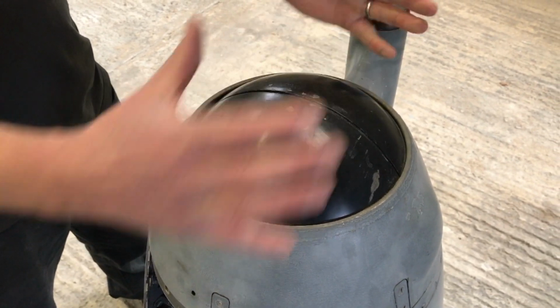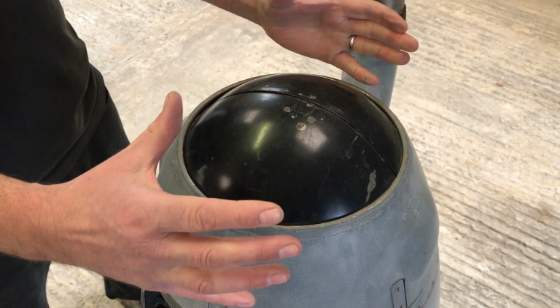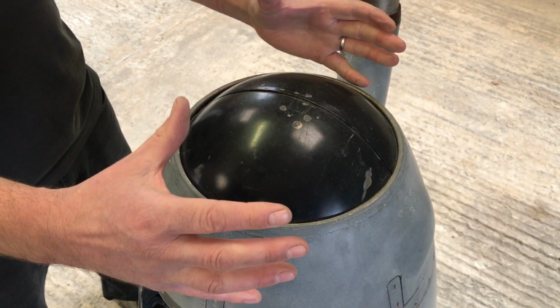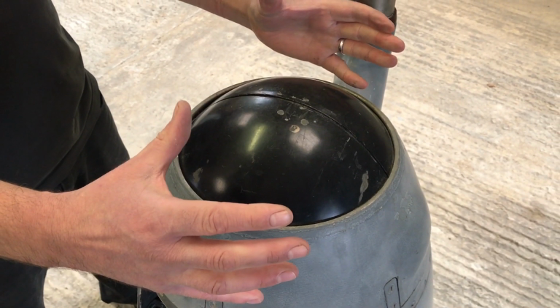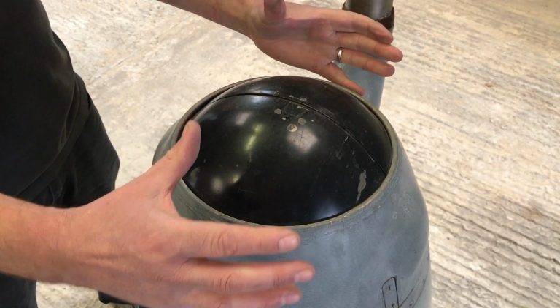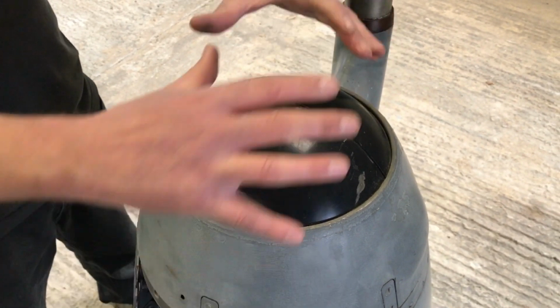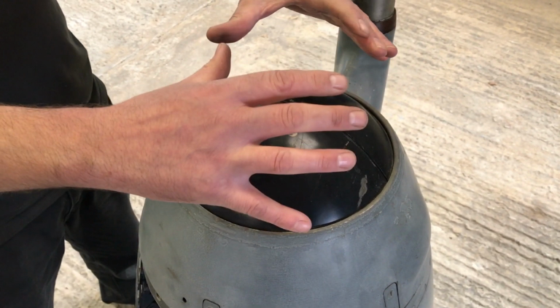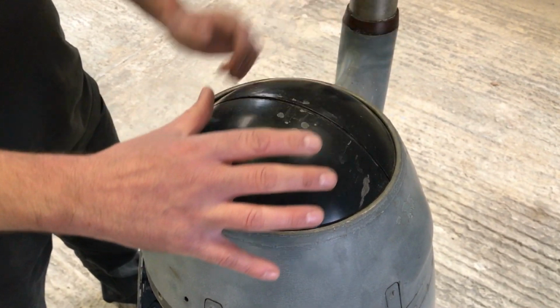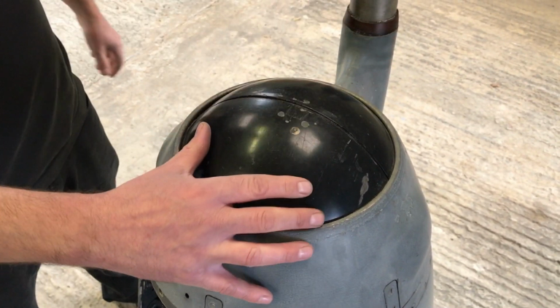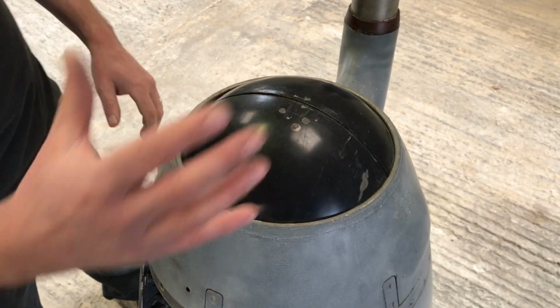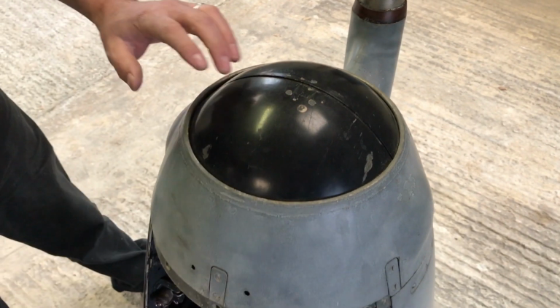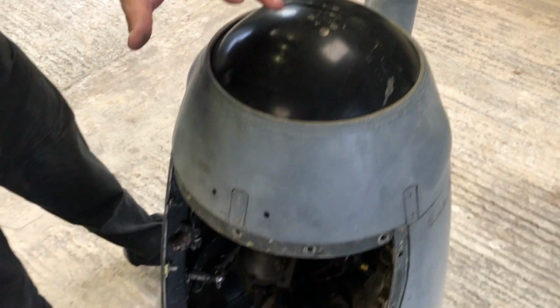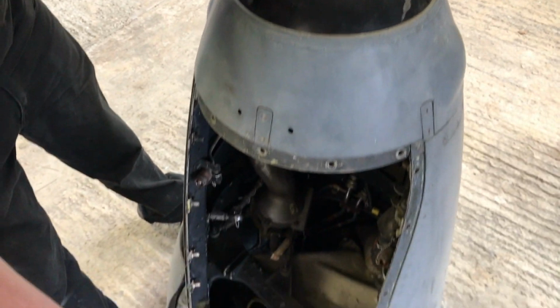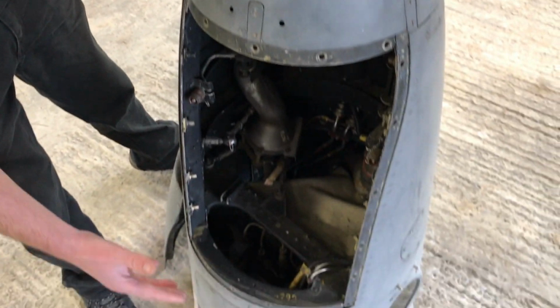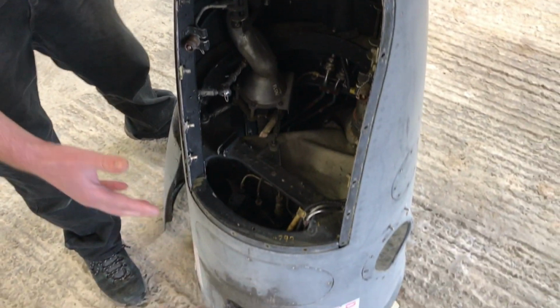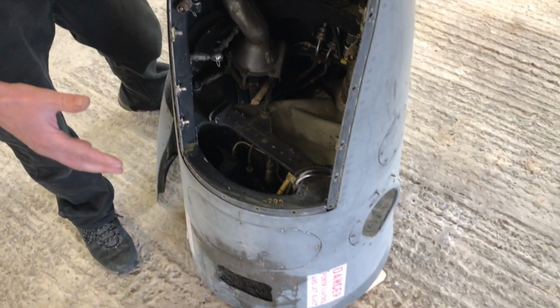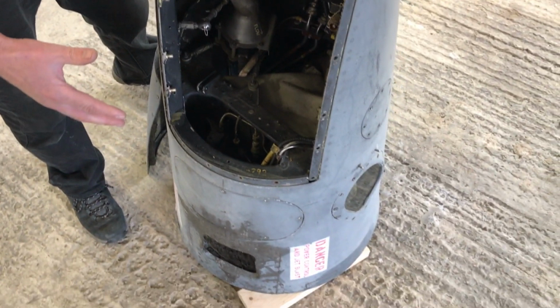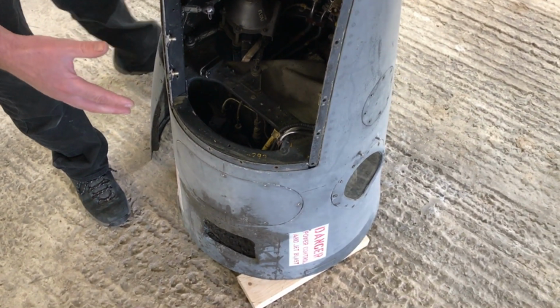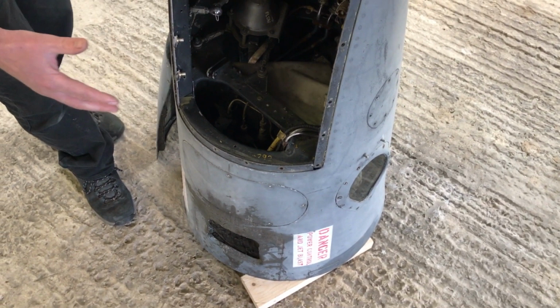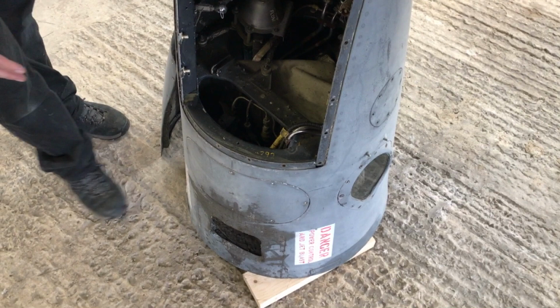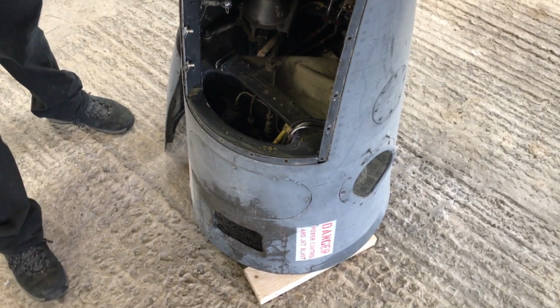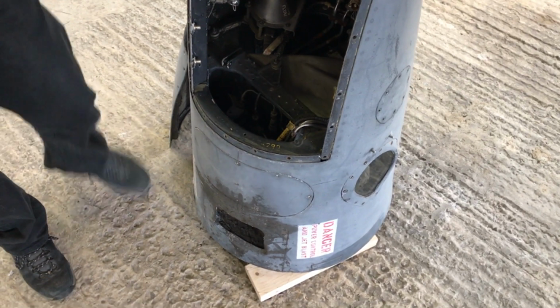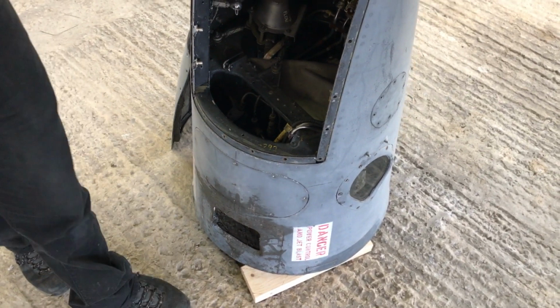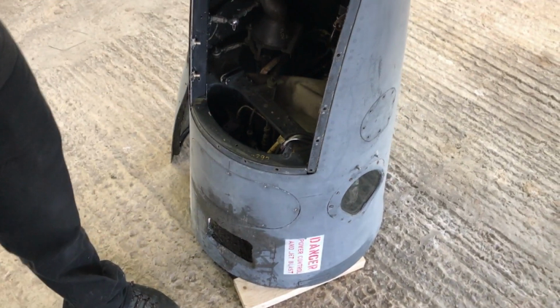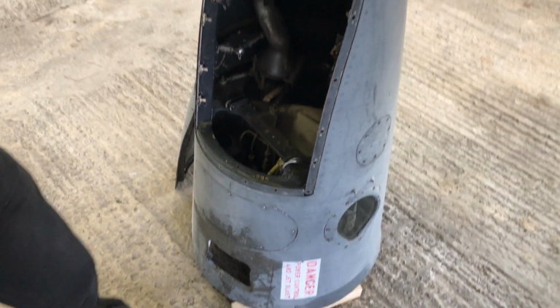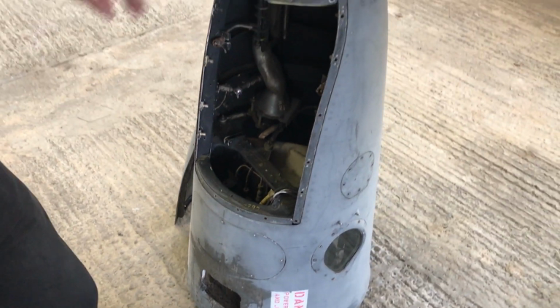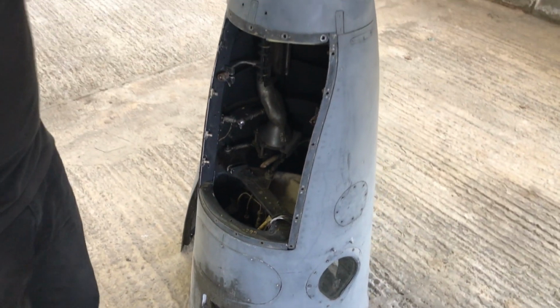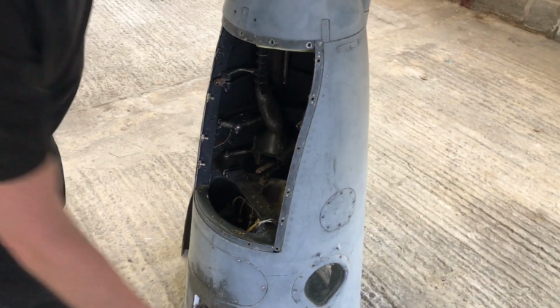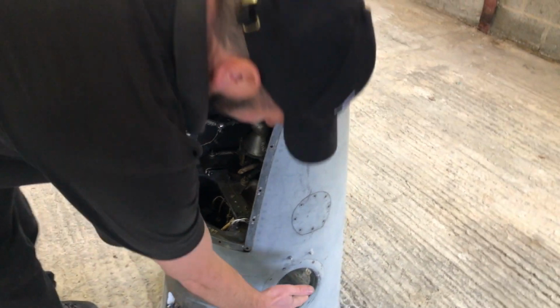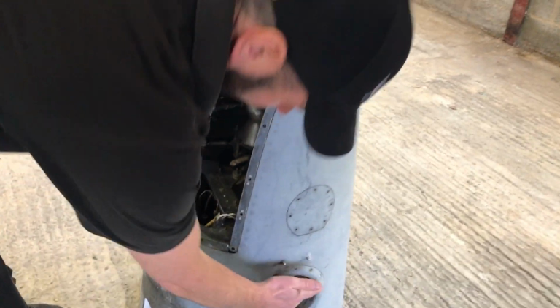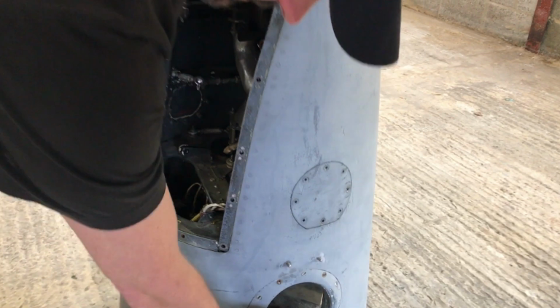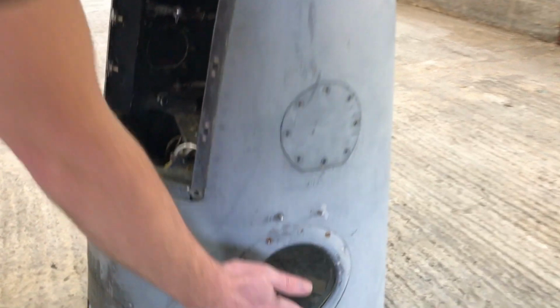These would open if the laser was being used and then close again. That is the whole purpose for which the nose profile was changed. The only other thing to talk about on this nose cone is there's a window on the side which is for an F95 reconnaissance camera.